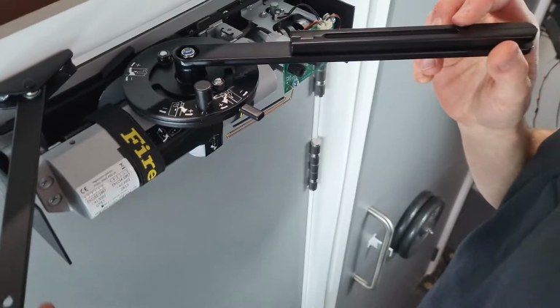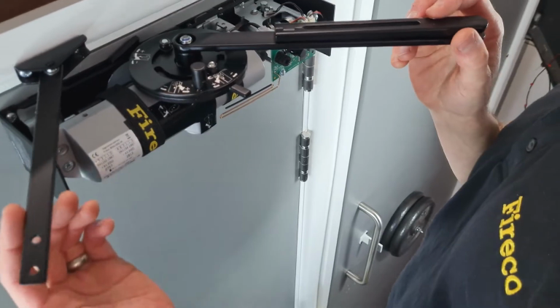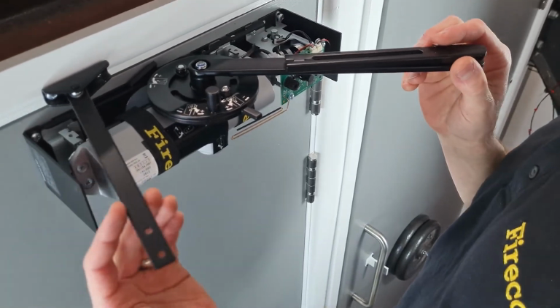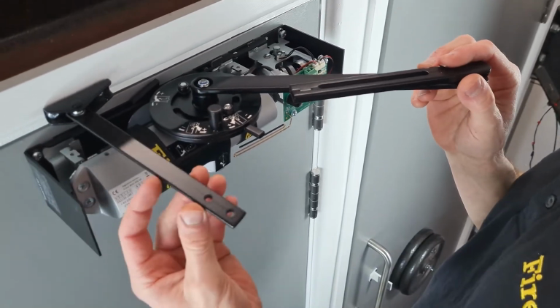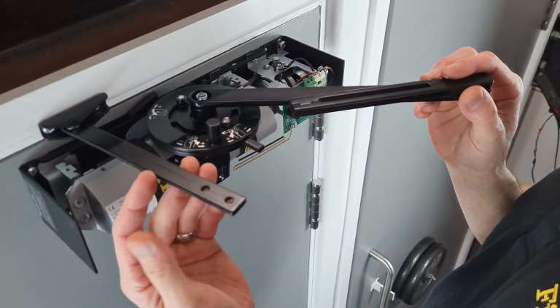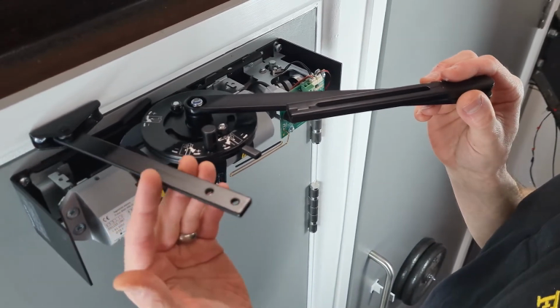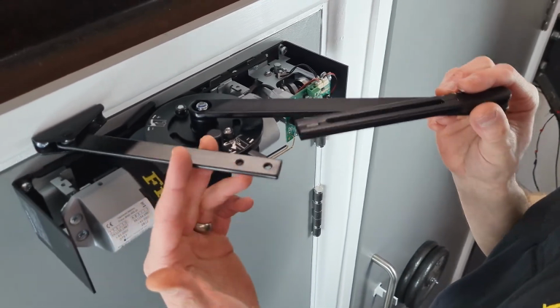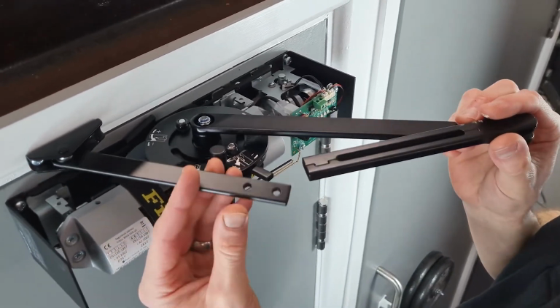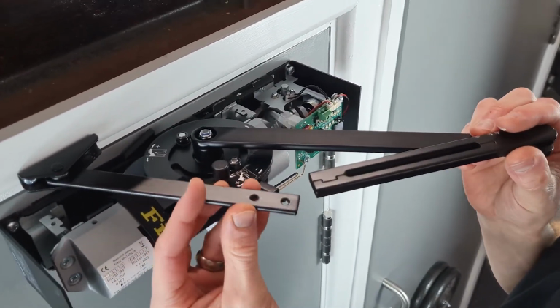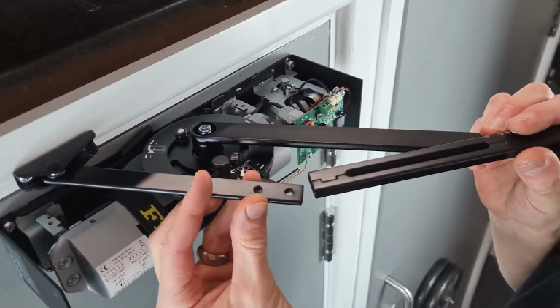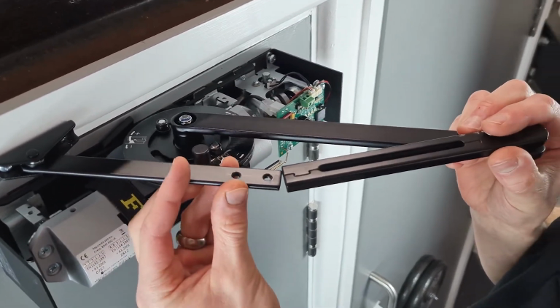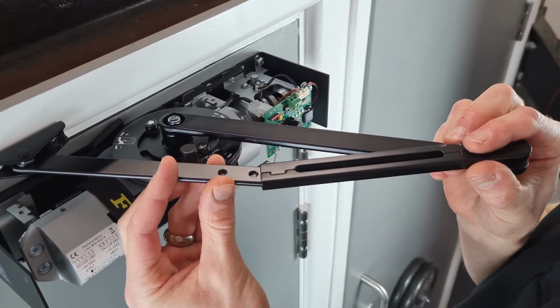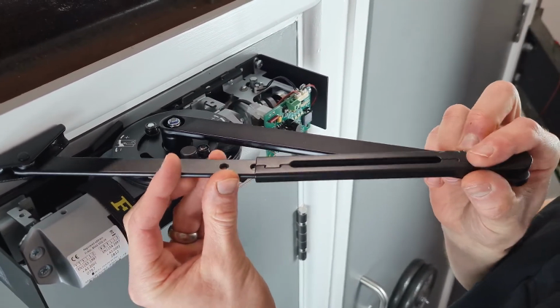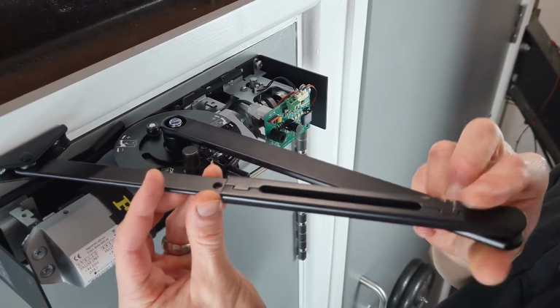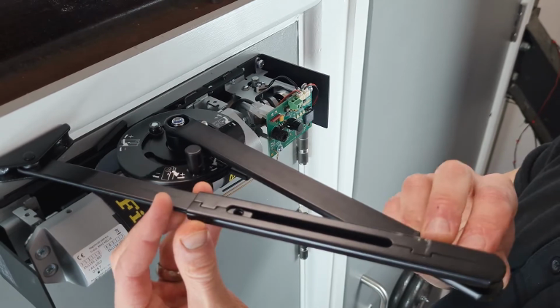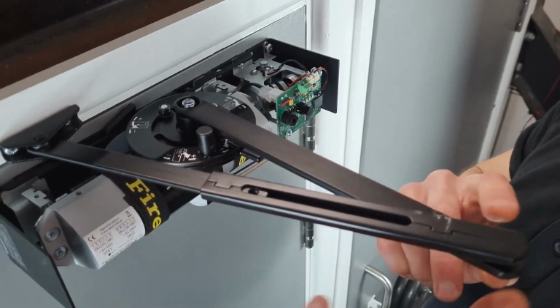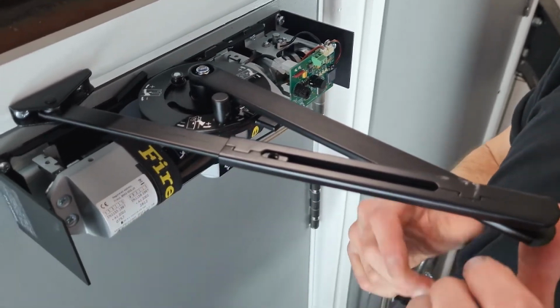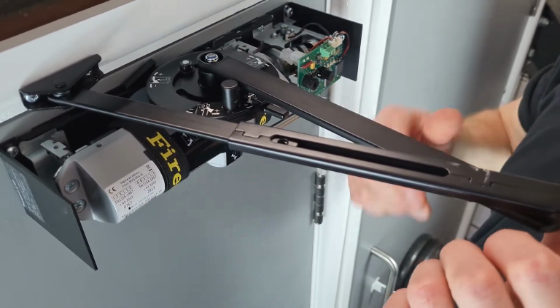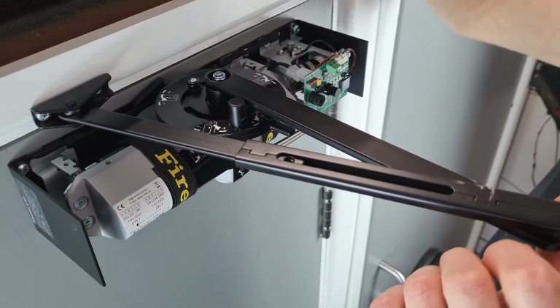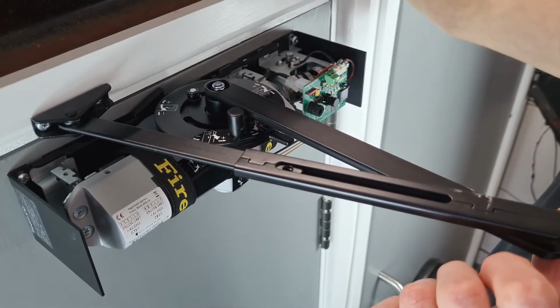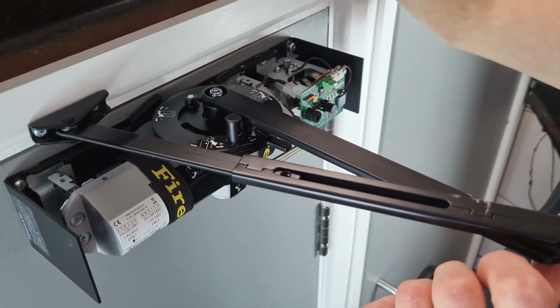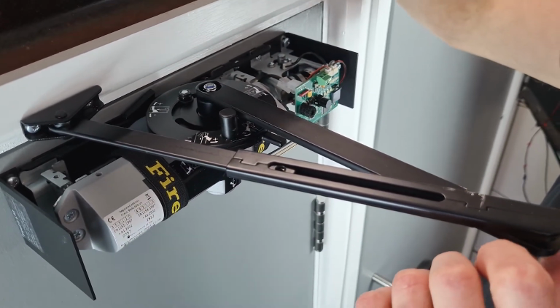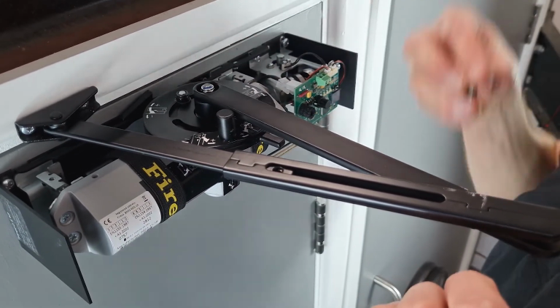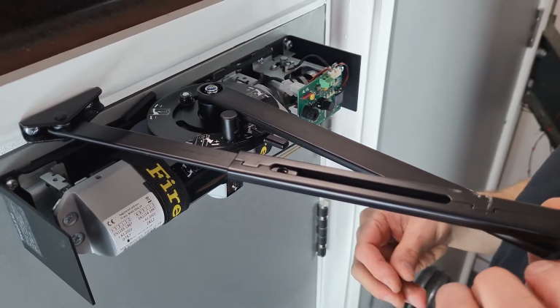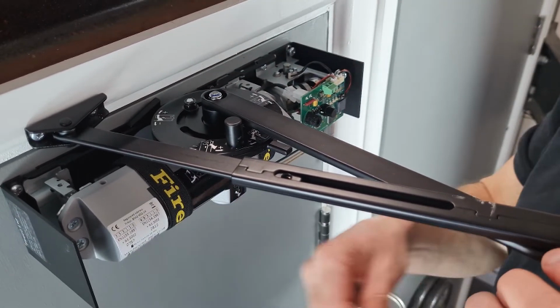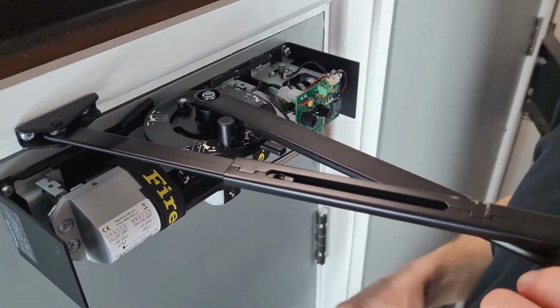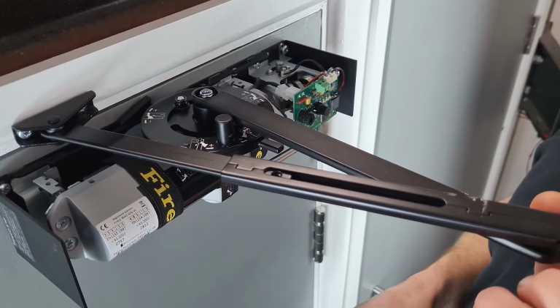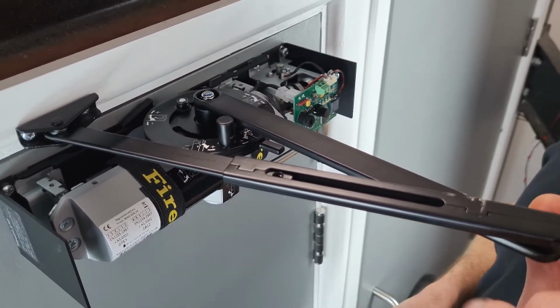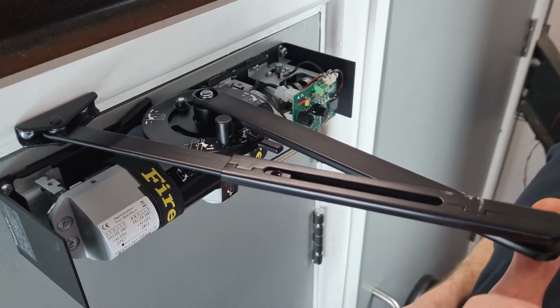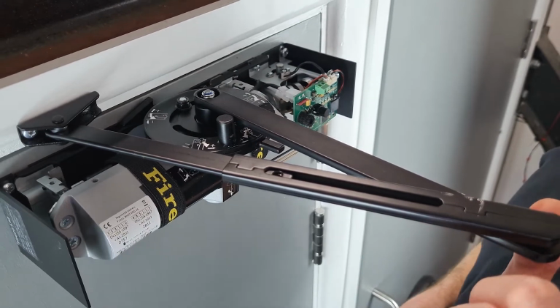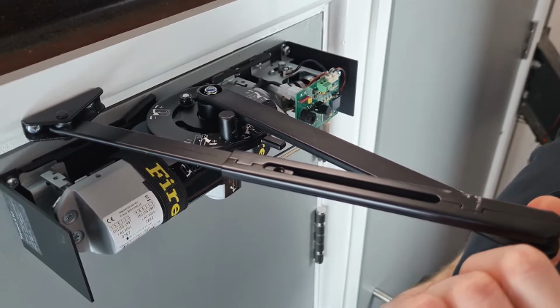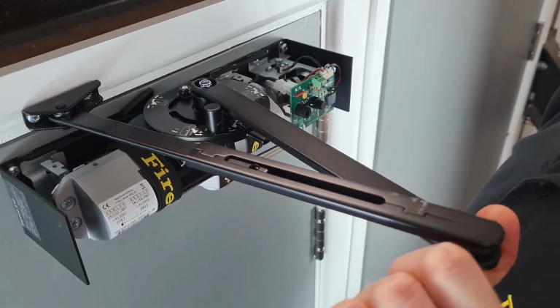Connect the arm together, move this section over, slide that into there. What we want to do is give the closer a bit of pre-tension to make sure it closes into the frame correctly by just pulling that over.